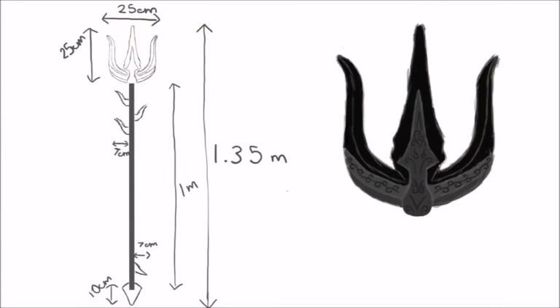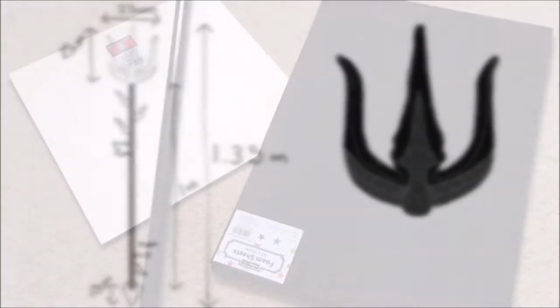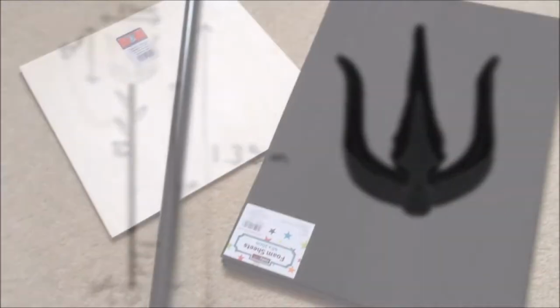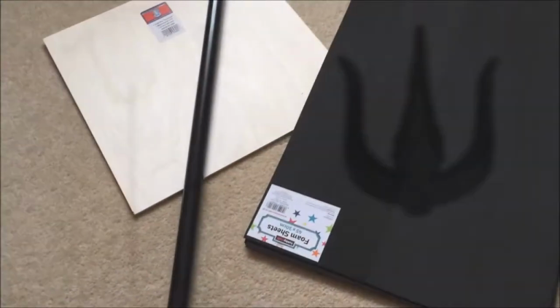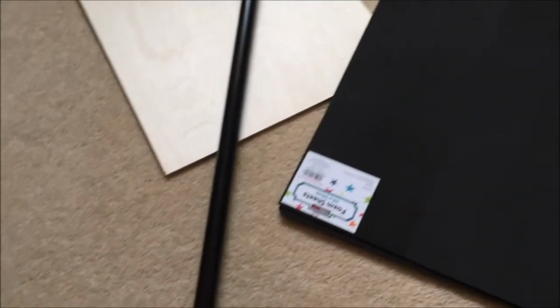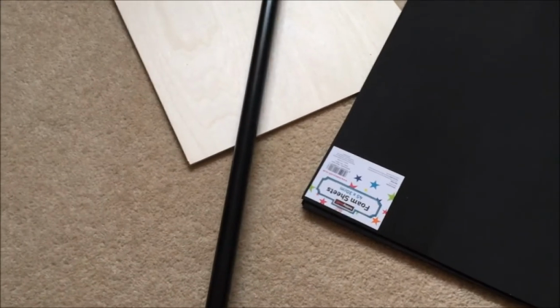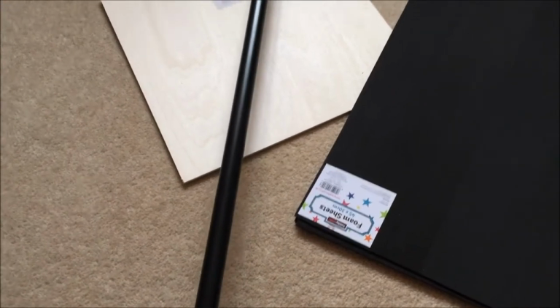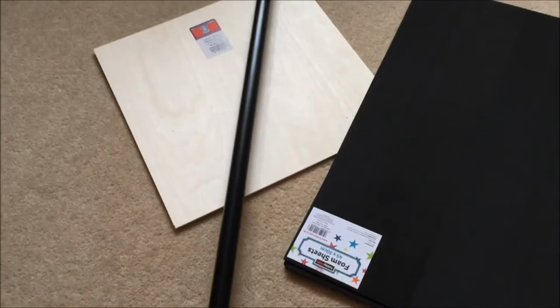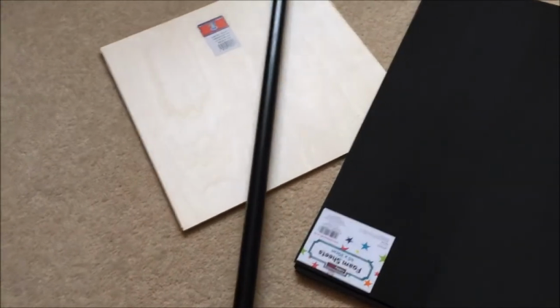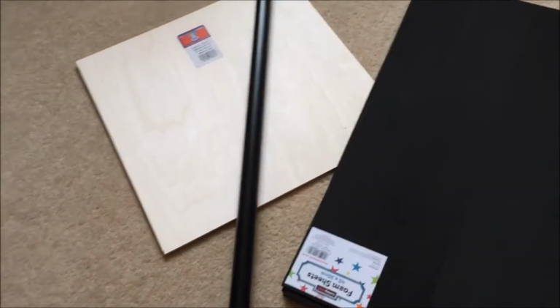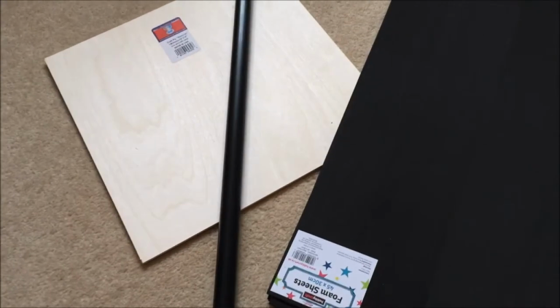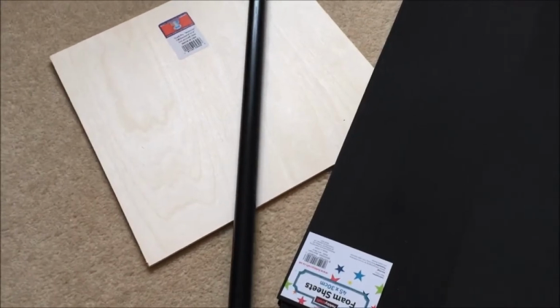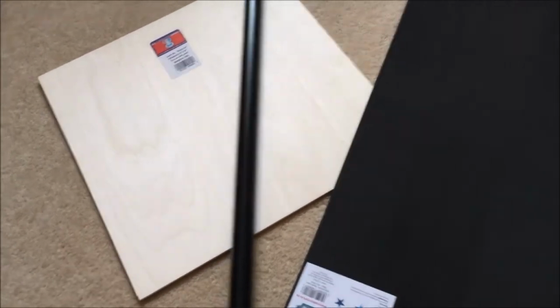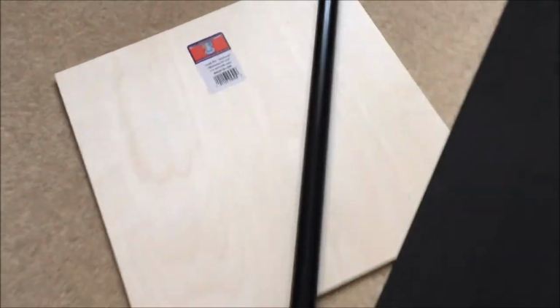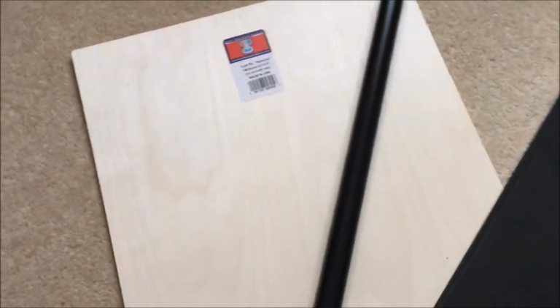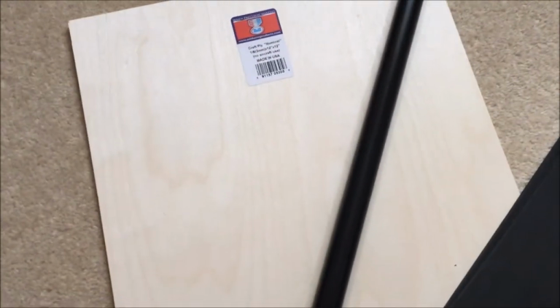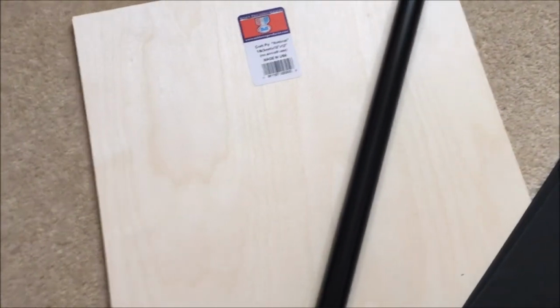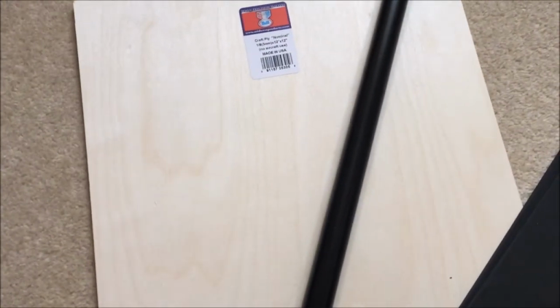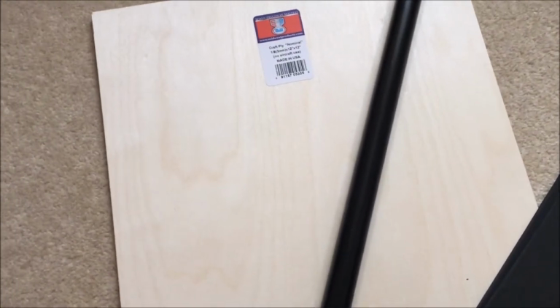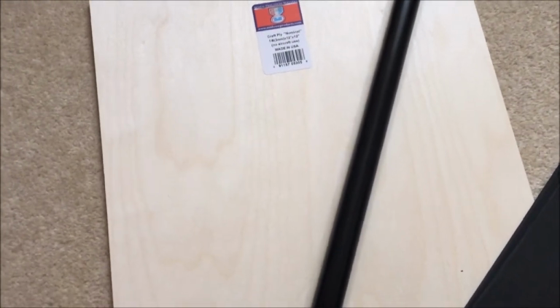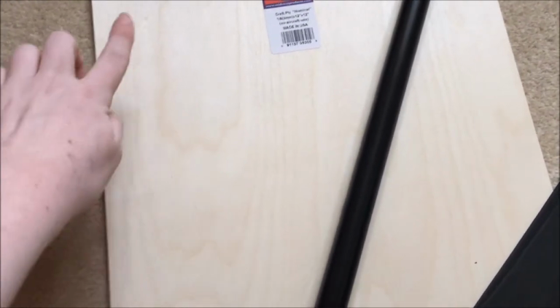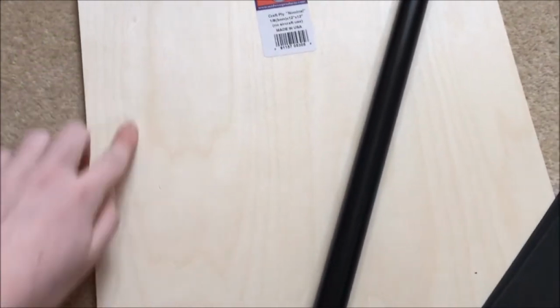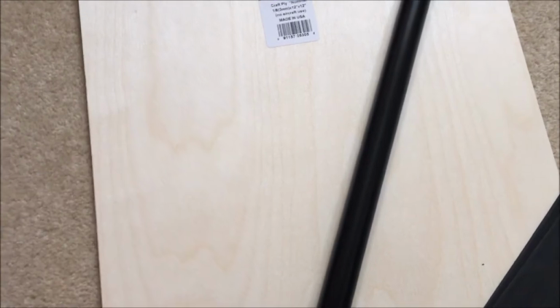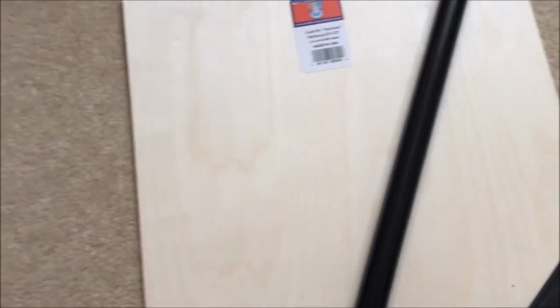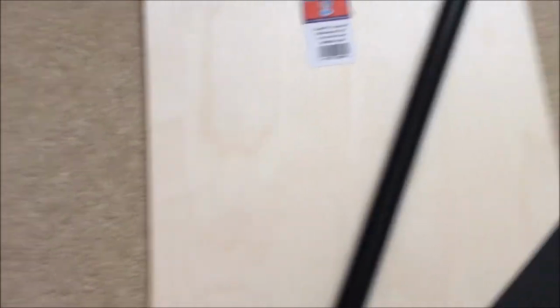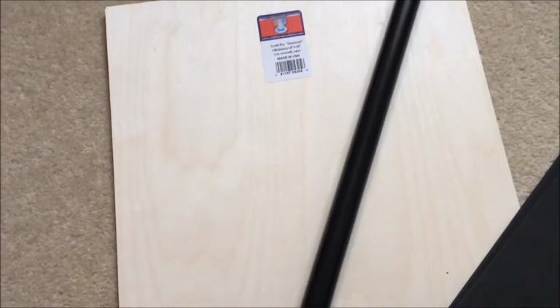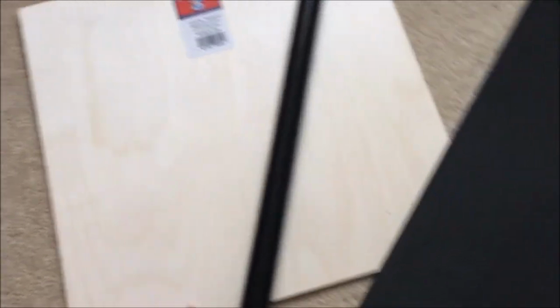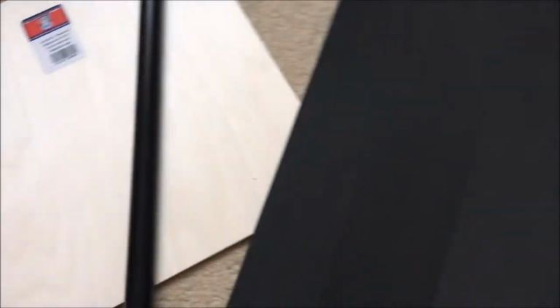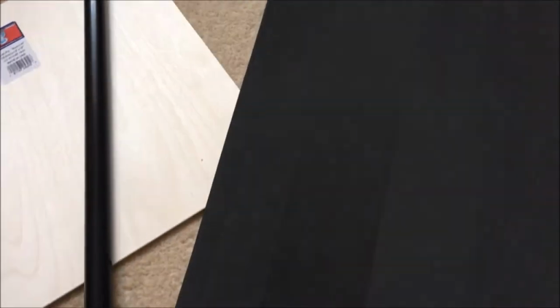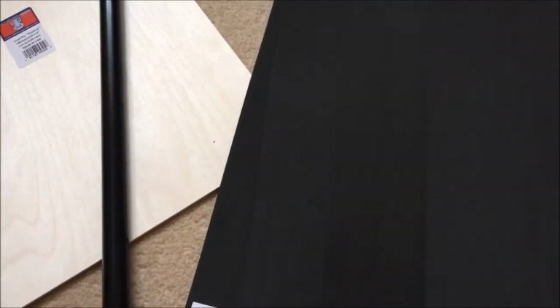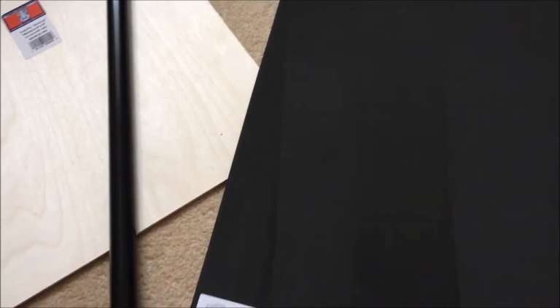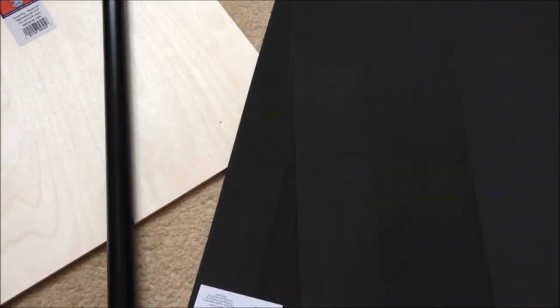I just went out and bought this, which is about two metres, but I'm going to cut it. And then I have this board and I'm going to draw the top of the trident onto this and then layer it with these foam sheets.